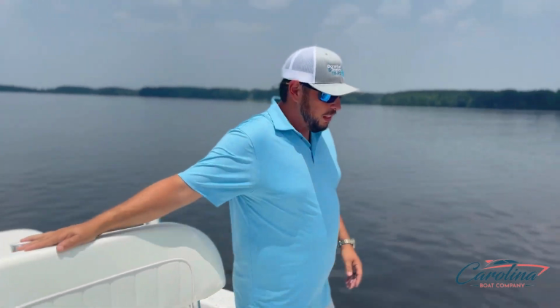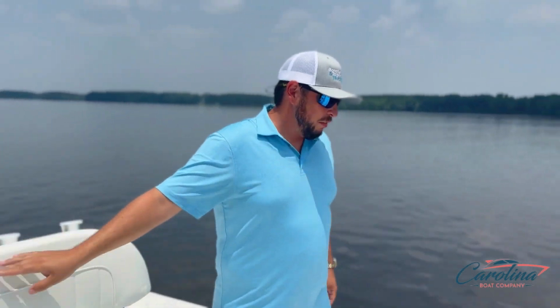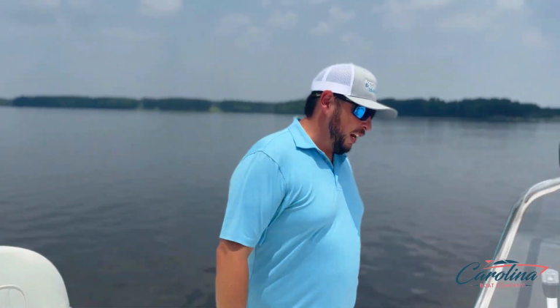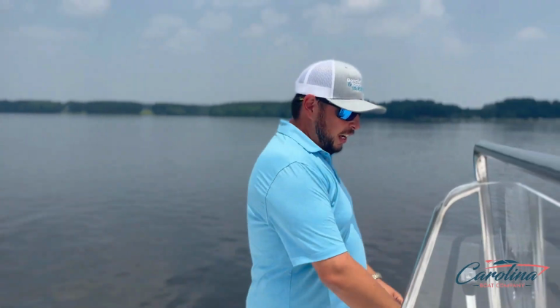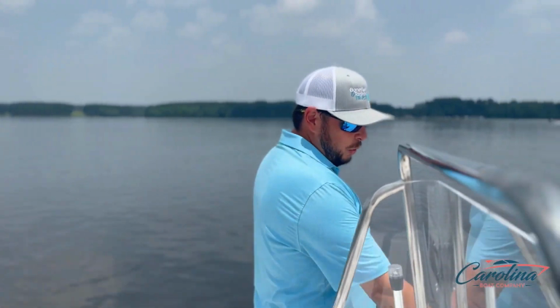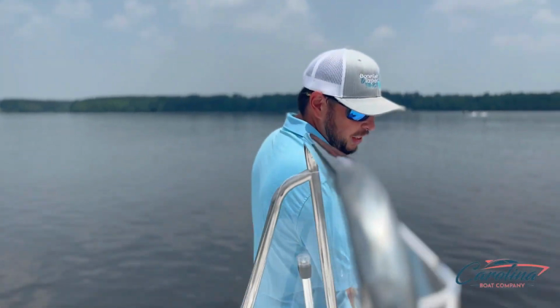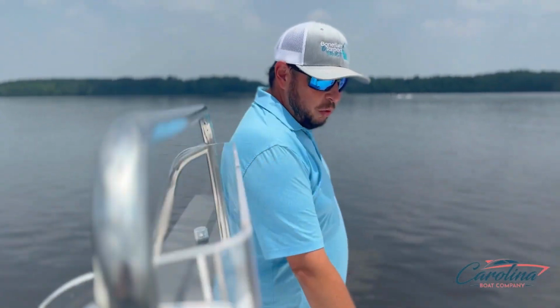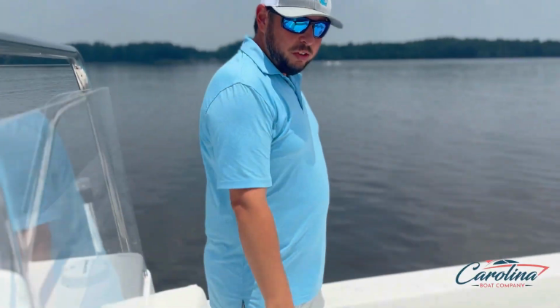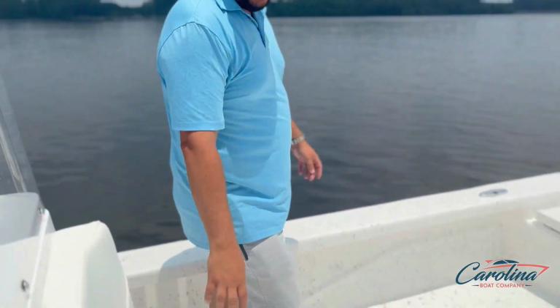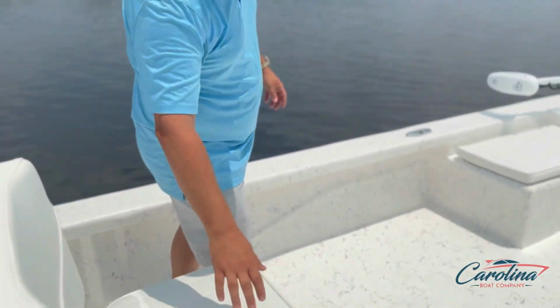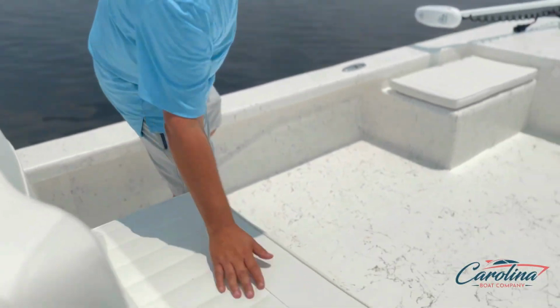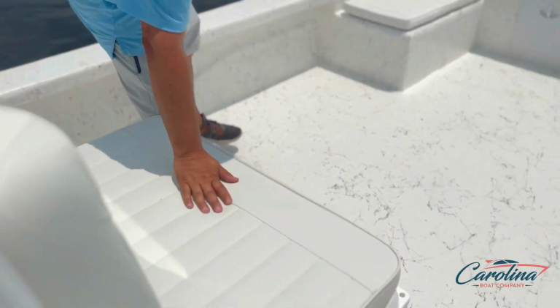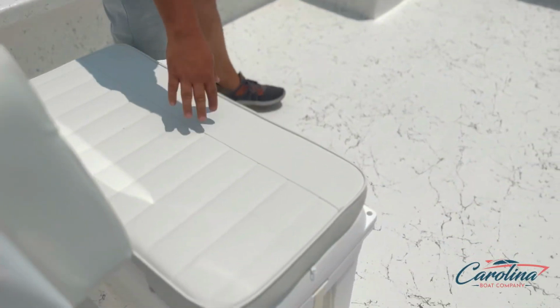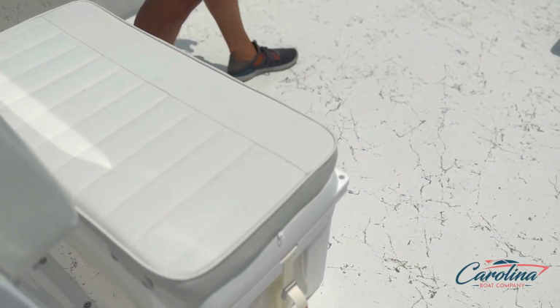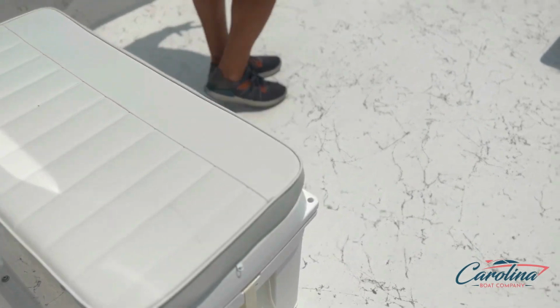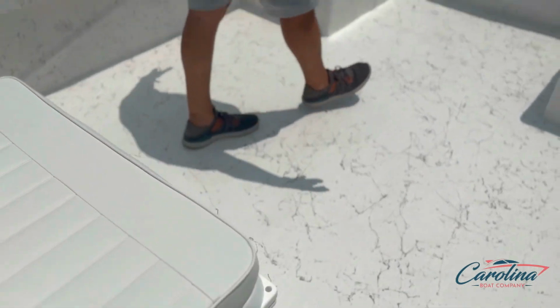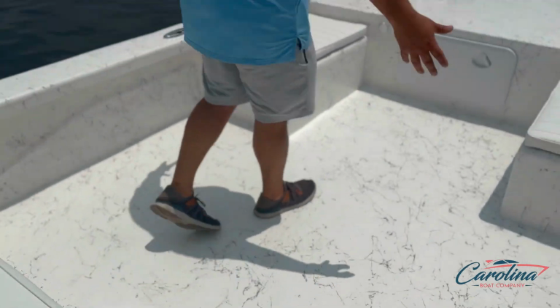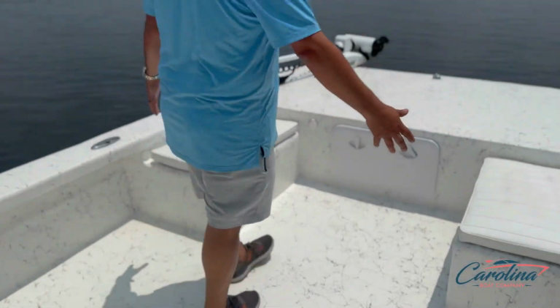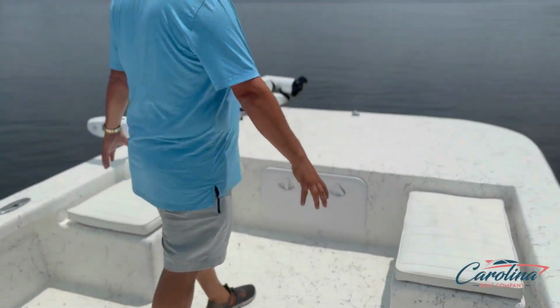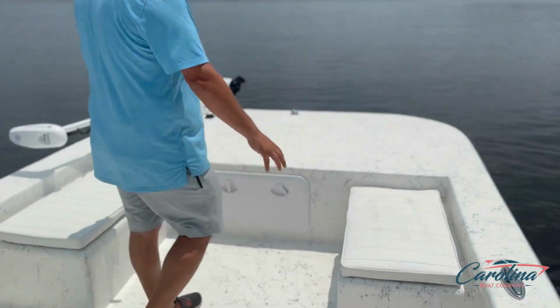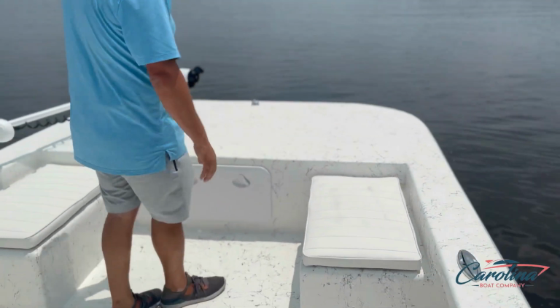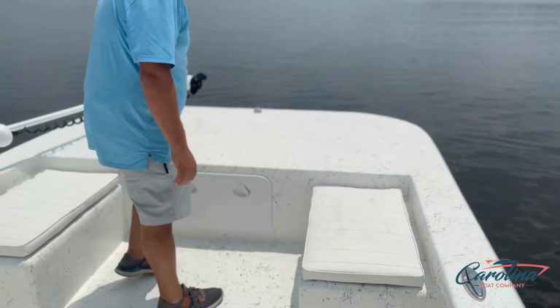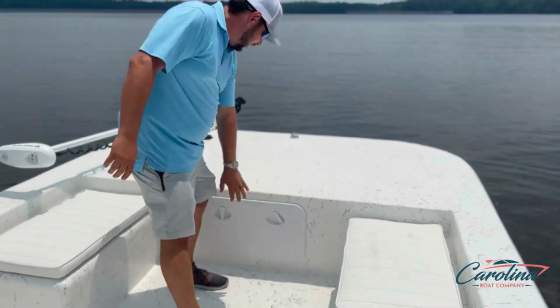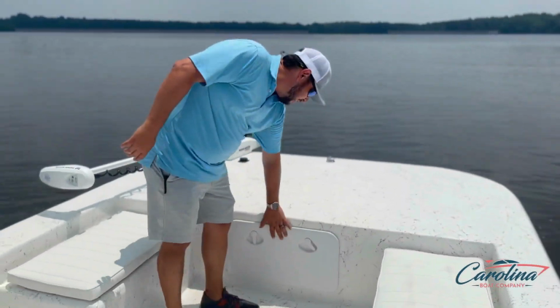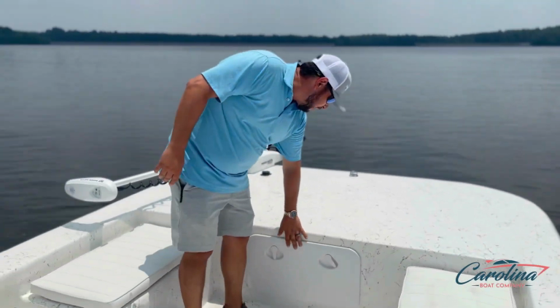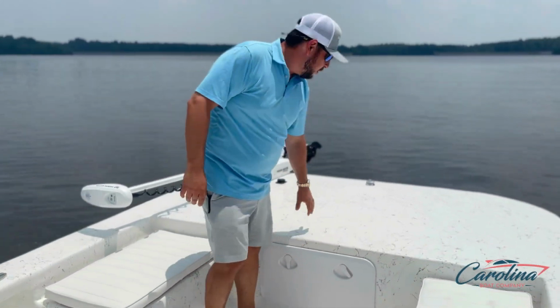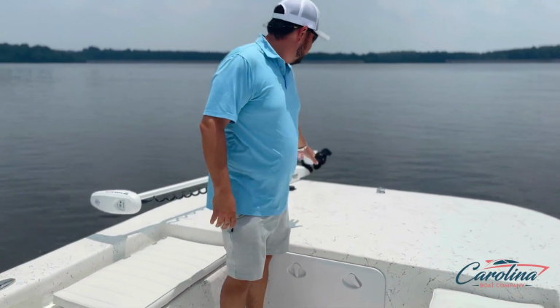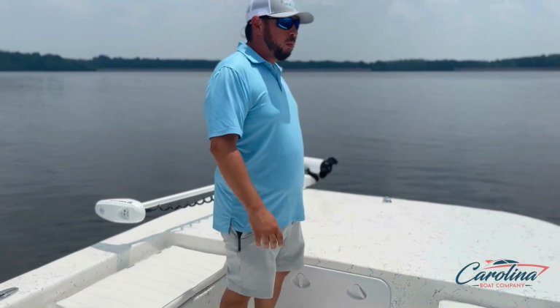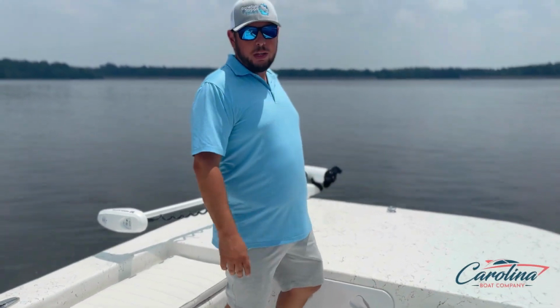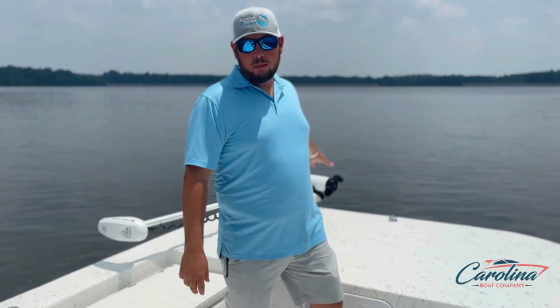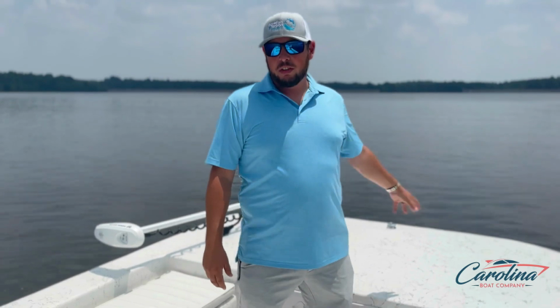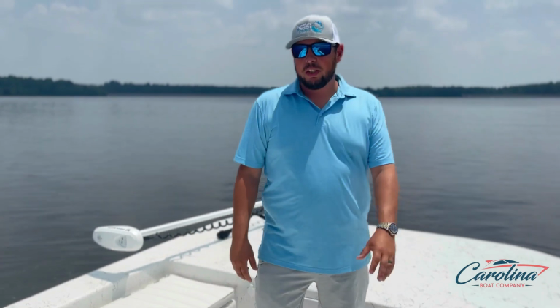You've got an 80 quart angle cooler seat up here forward to the console. We've got storage boxes with cushions, nice bow storage. This one we've optioned with a trolling motor.